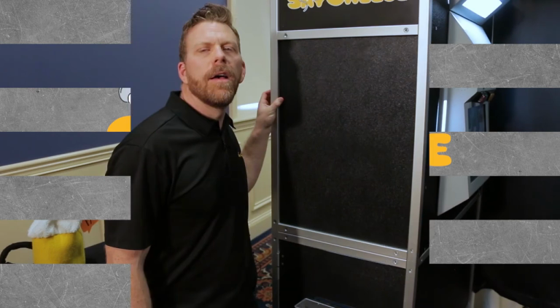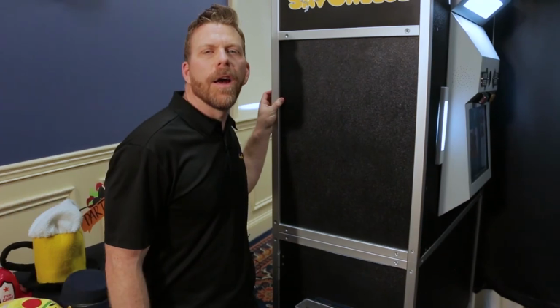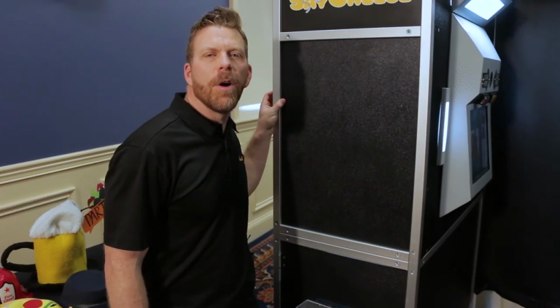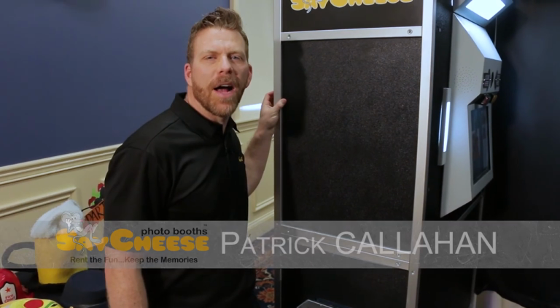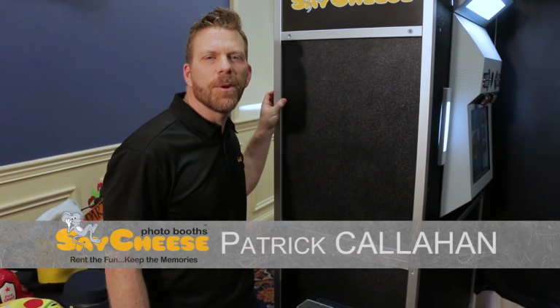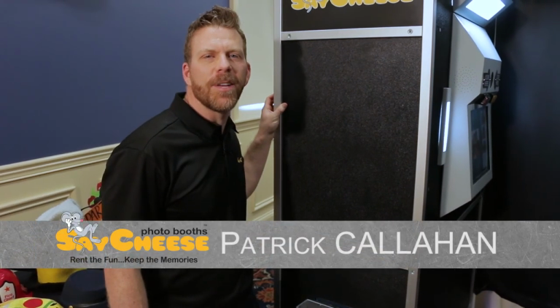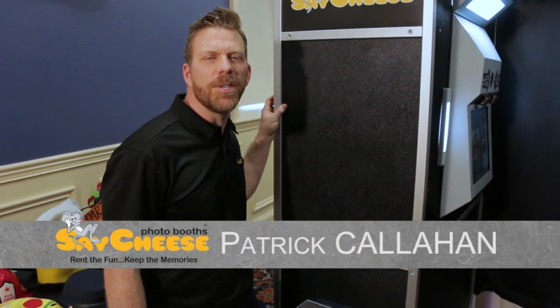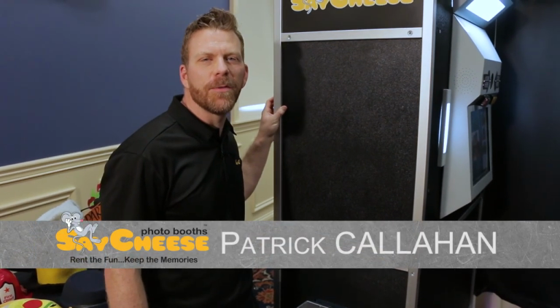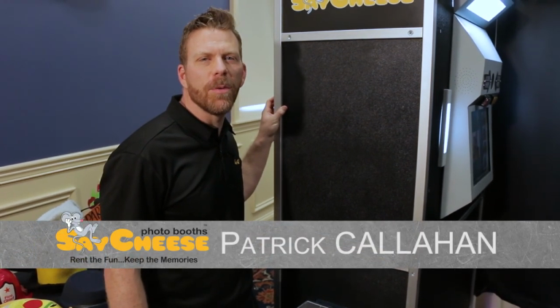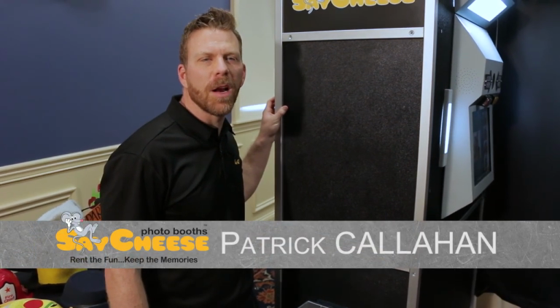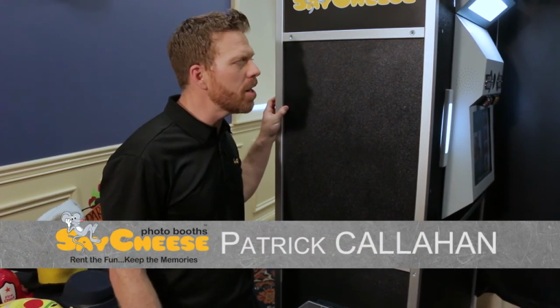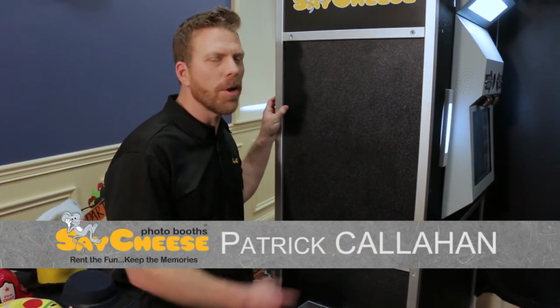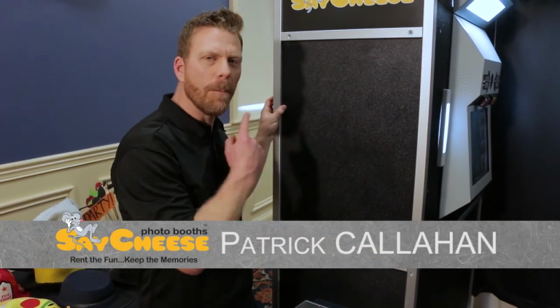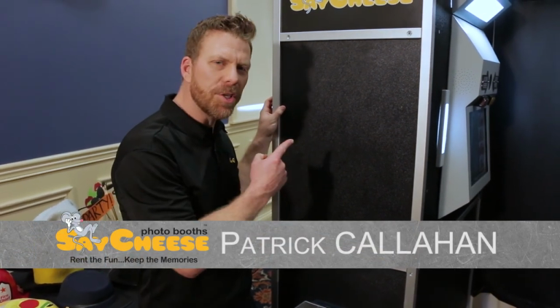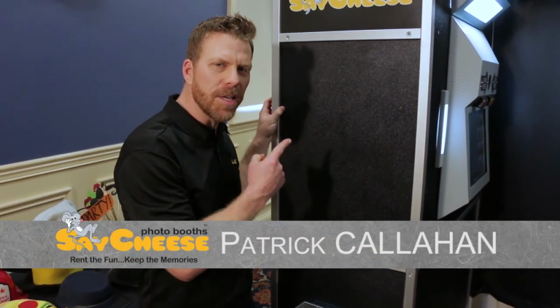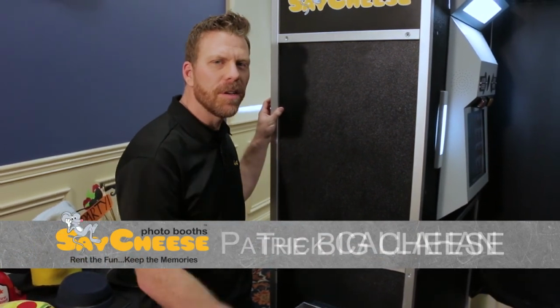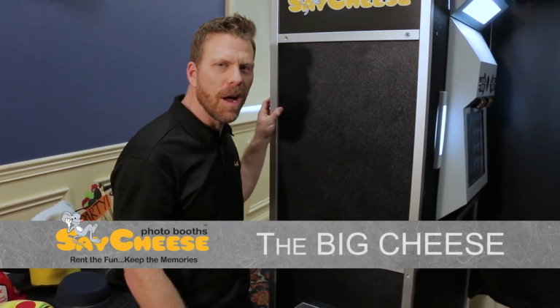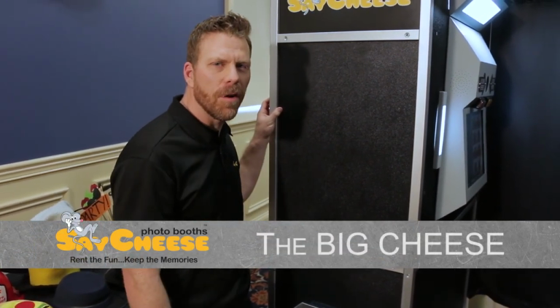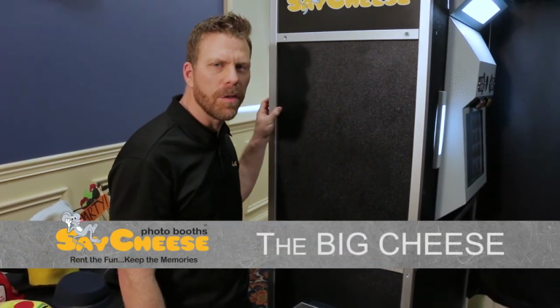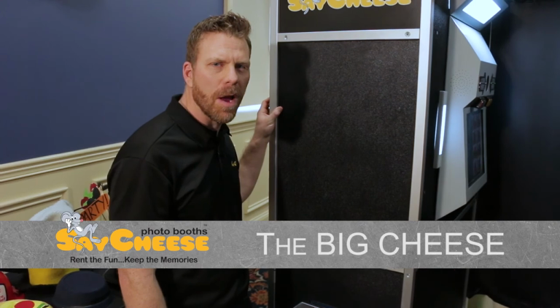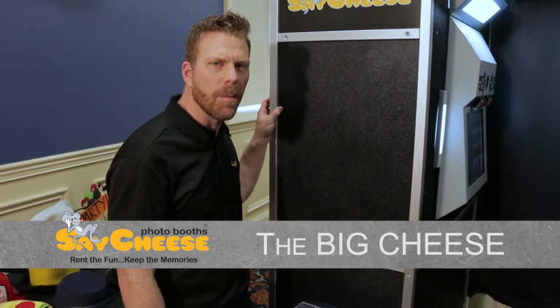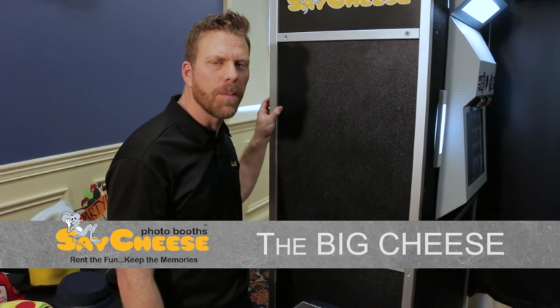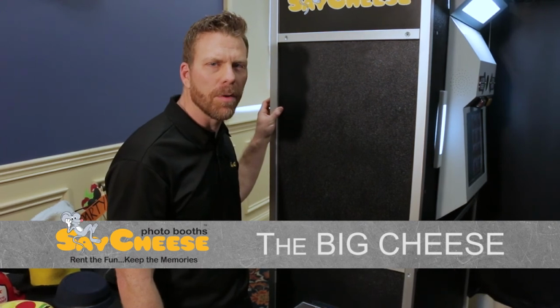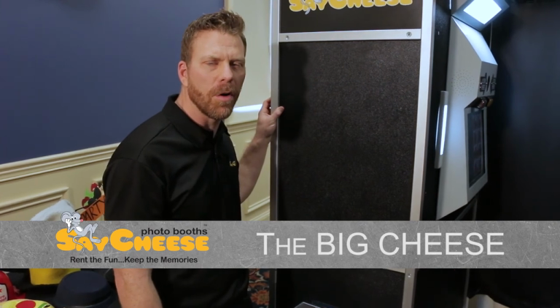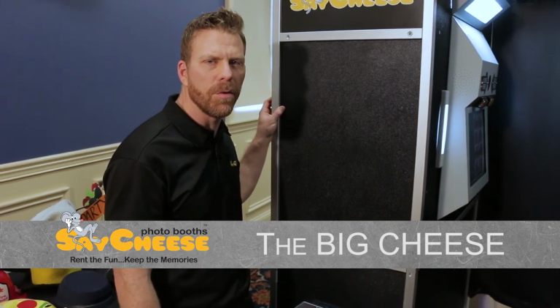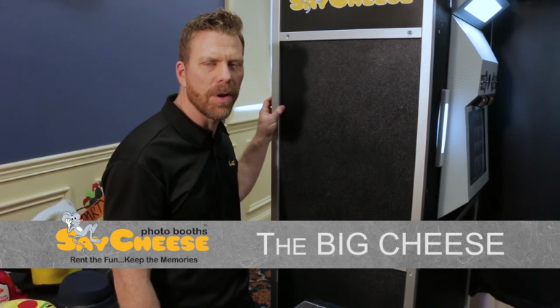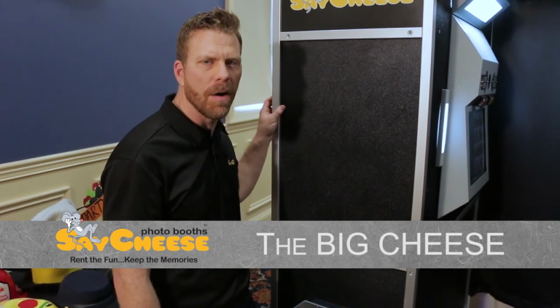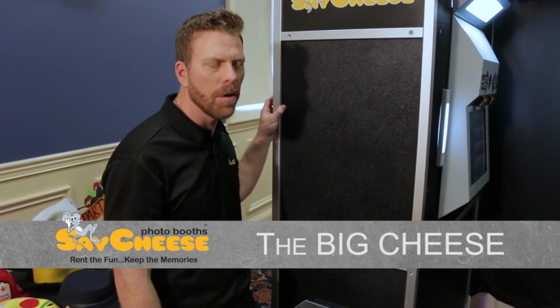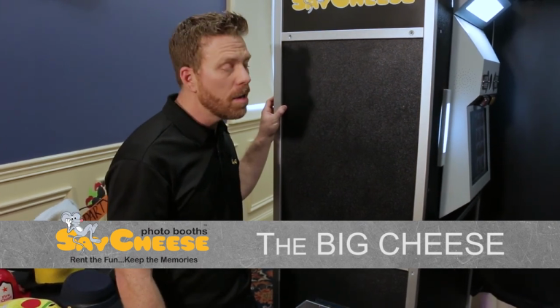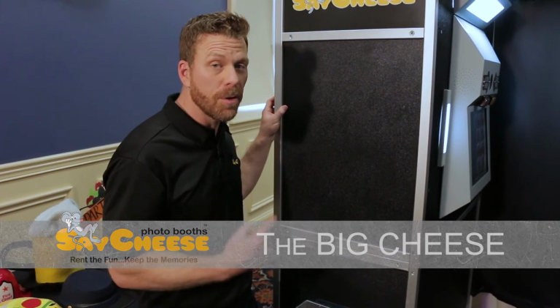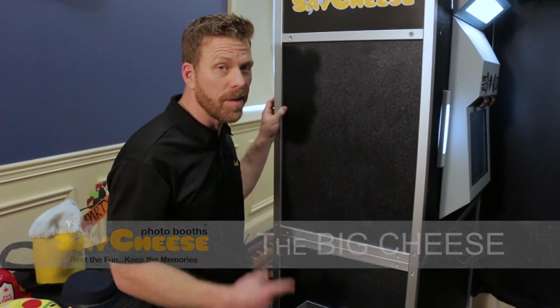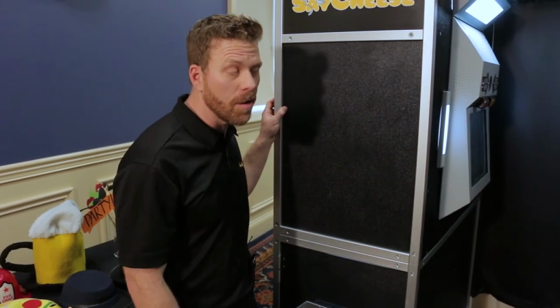Hey everyone, Patrick with Sage Cheese Photobooths, and I'm ready to show you our Big Cheese style photo booth. It's probably our most popular photo booth that we offer. Let's go ahead and take a look.